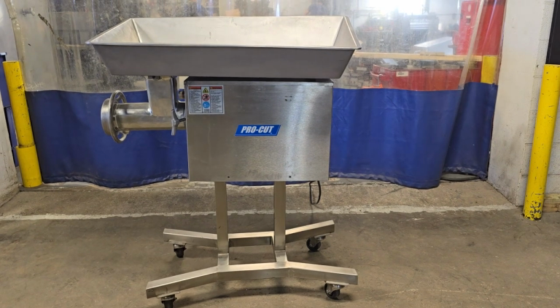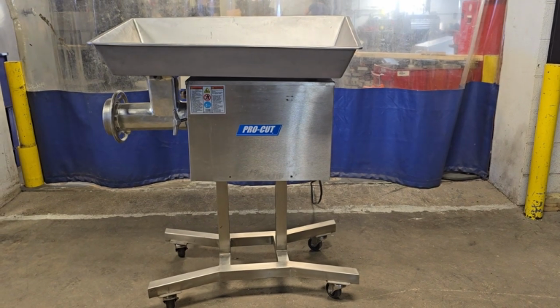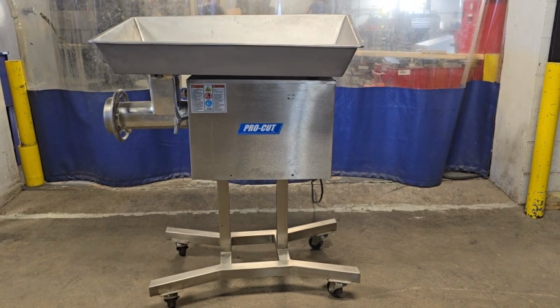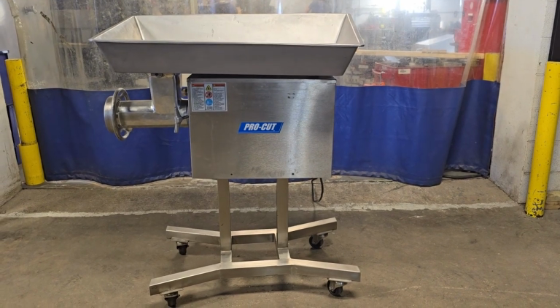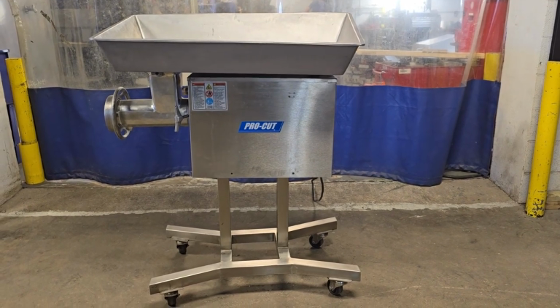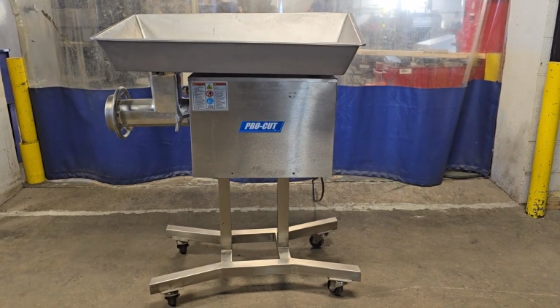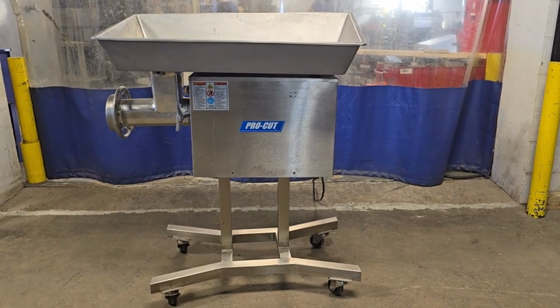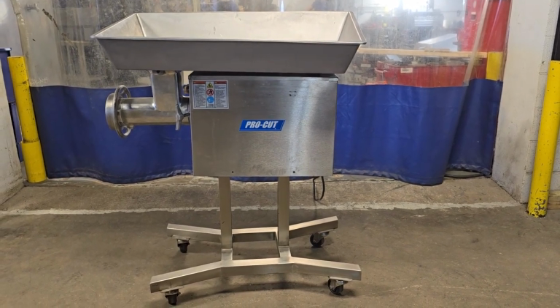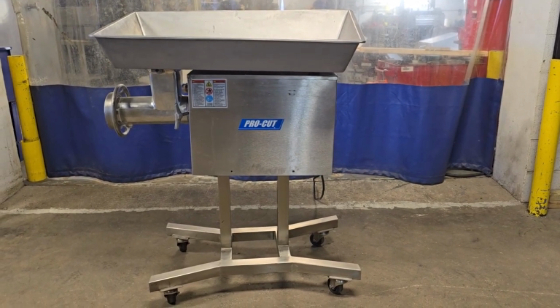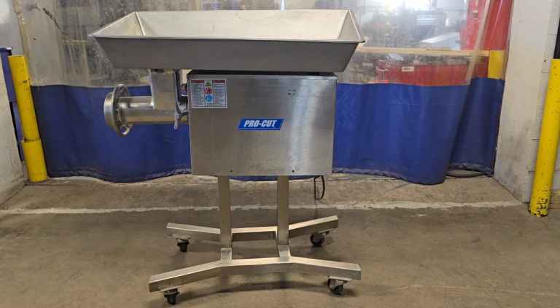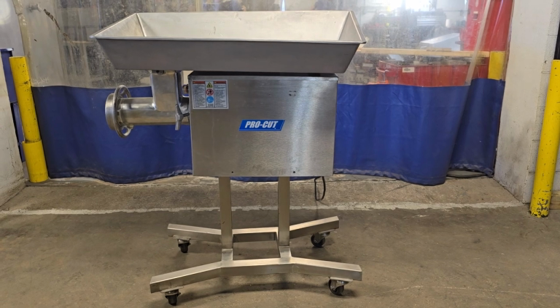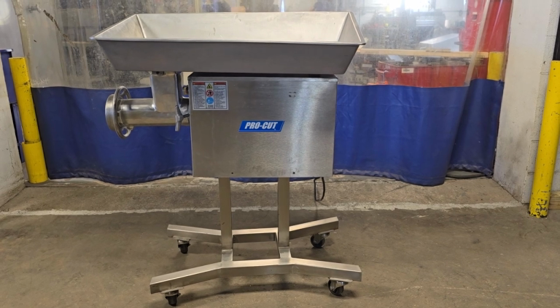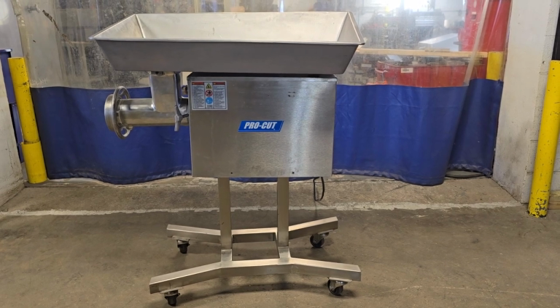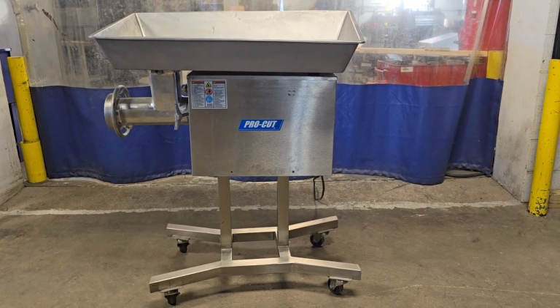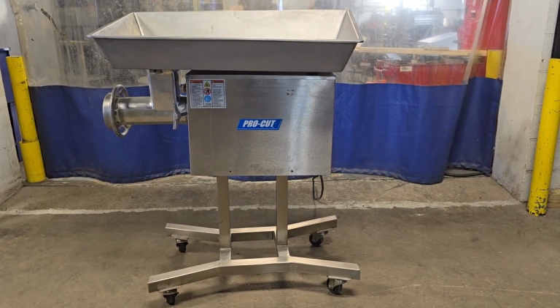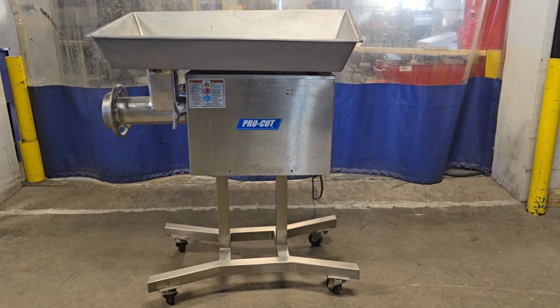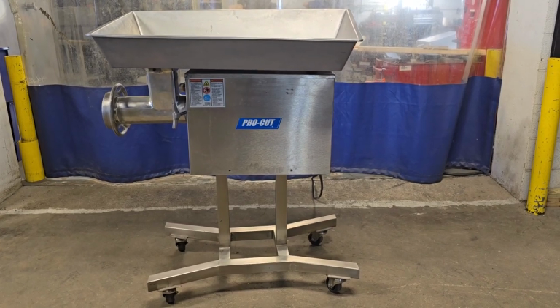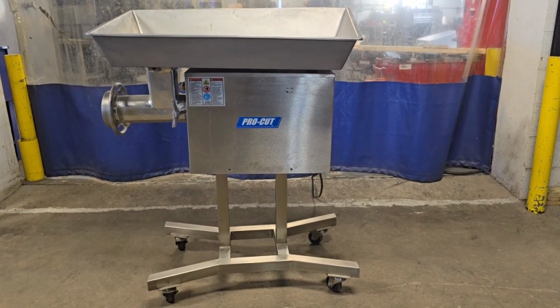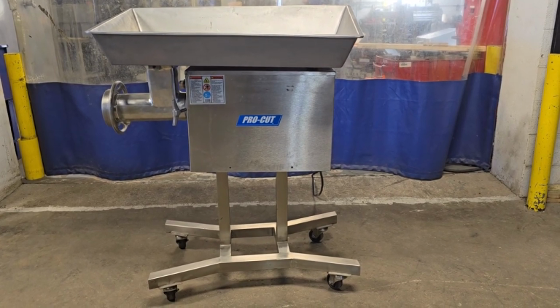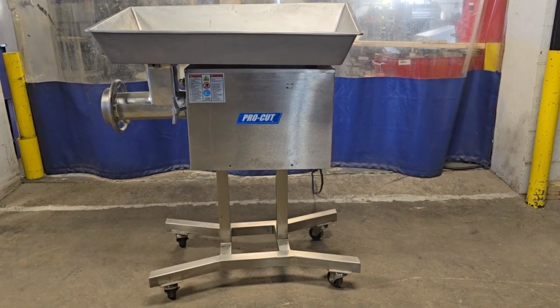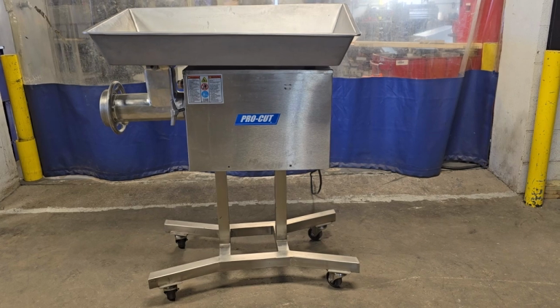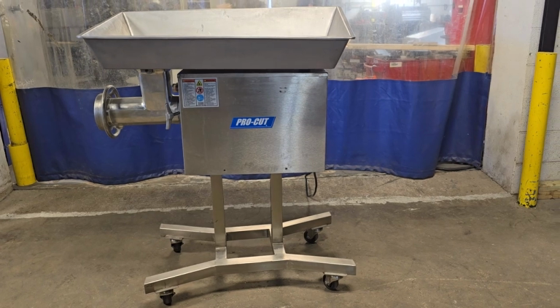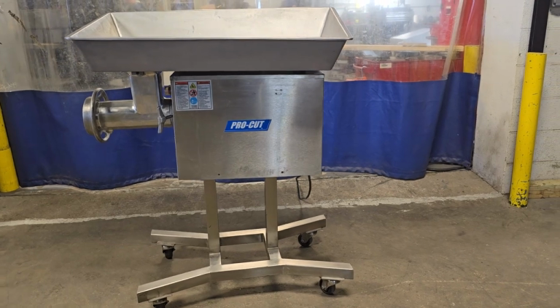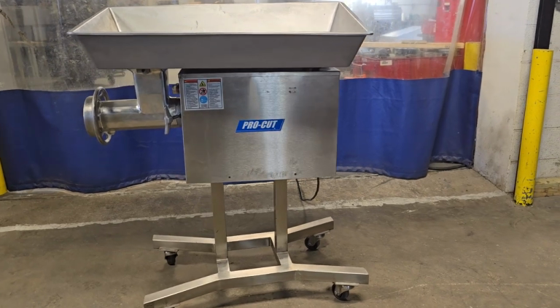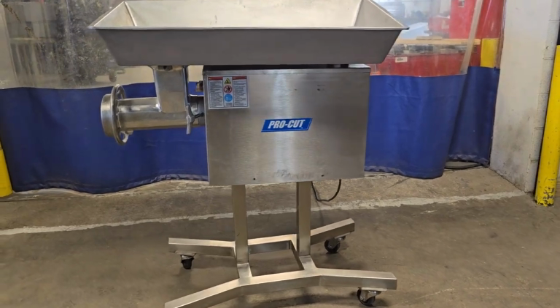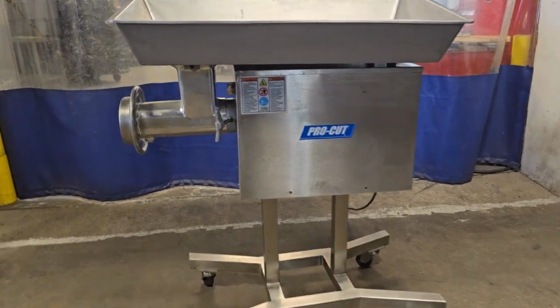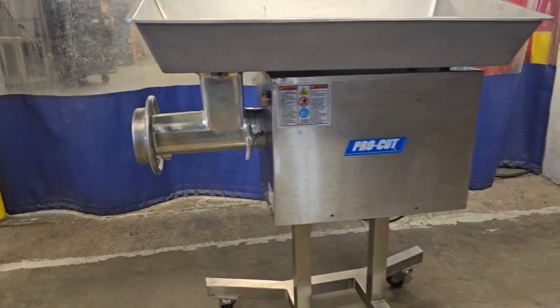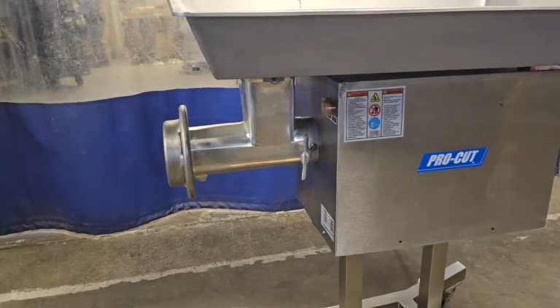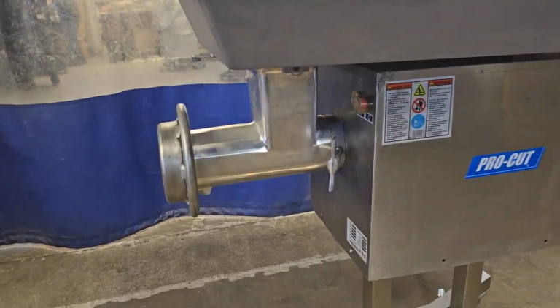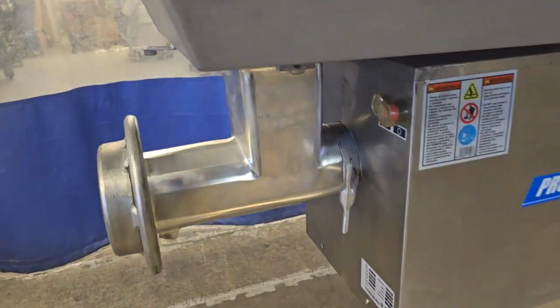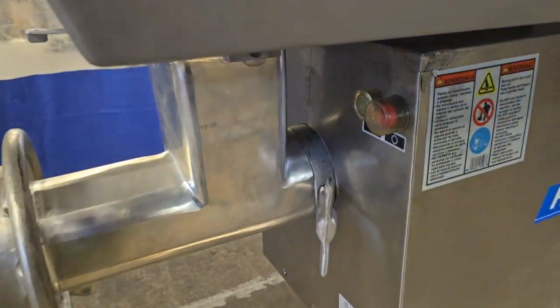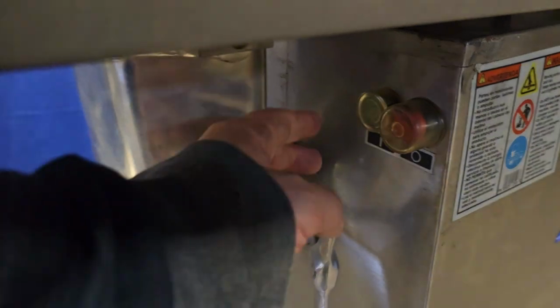This is a ProCut KG32 from M&M Equipments. This is a 32-head pan feed grinder. This unit is mounted on wheels for easy transport. 233 phase.